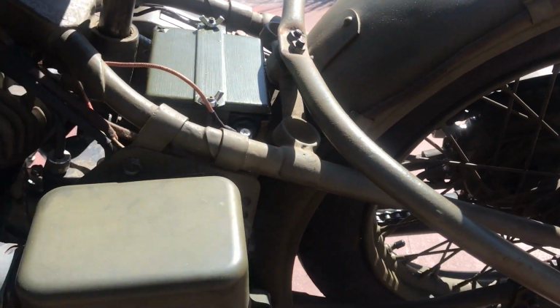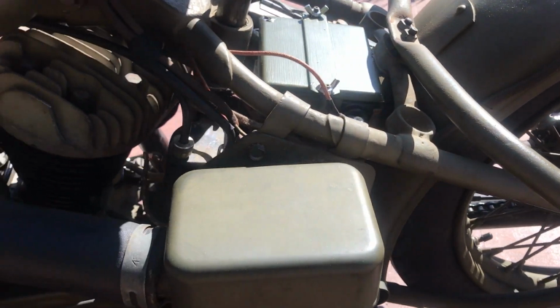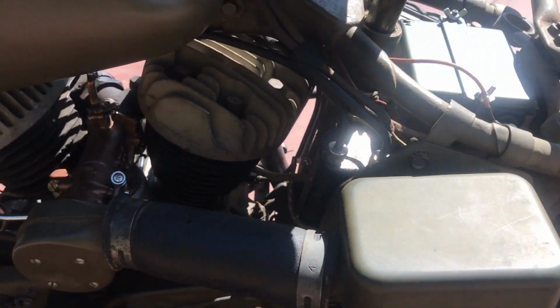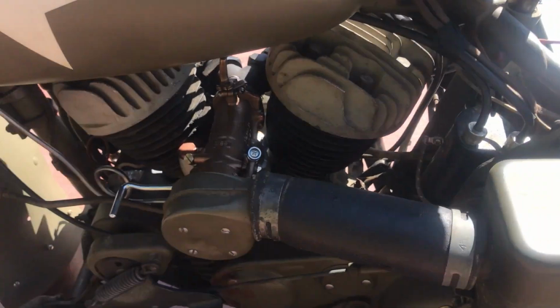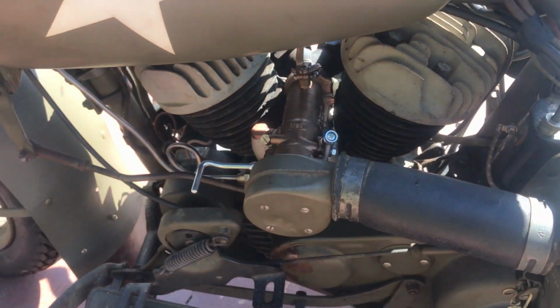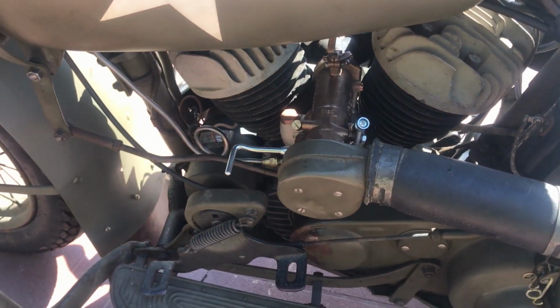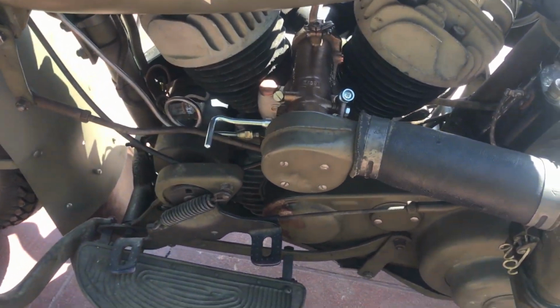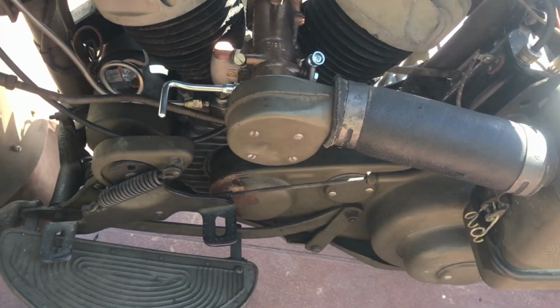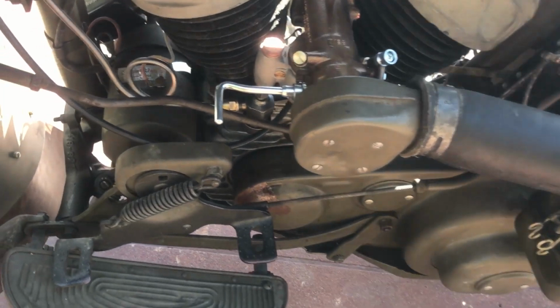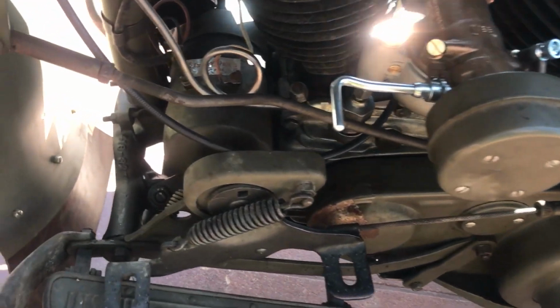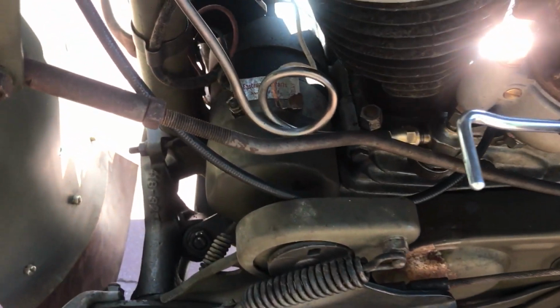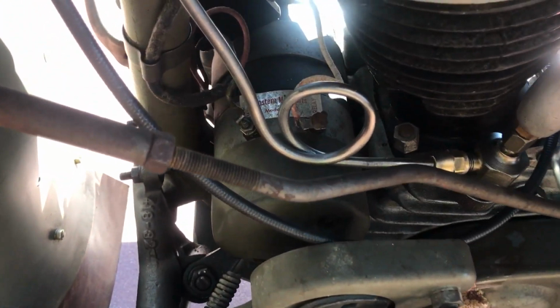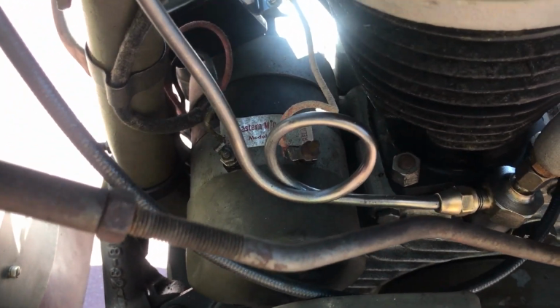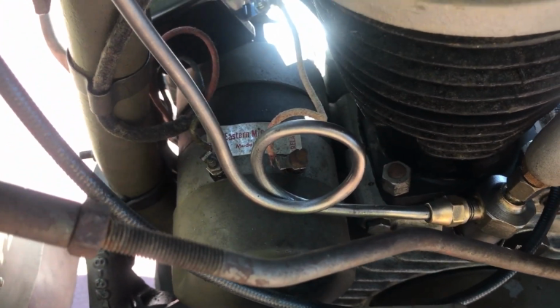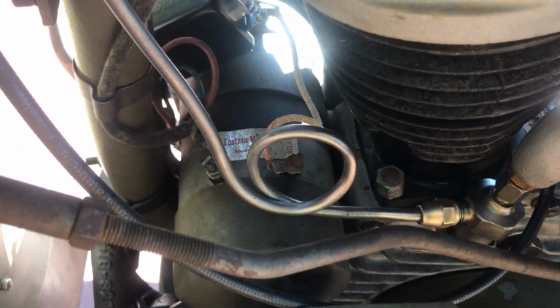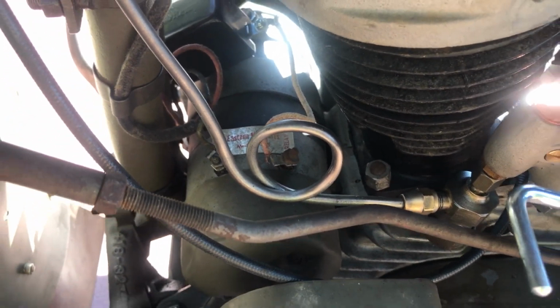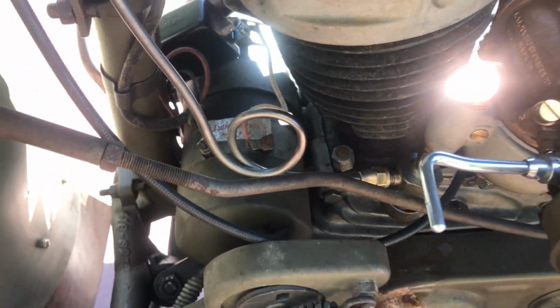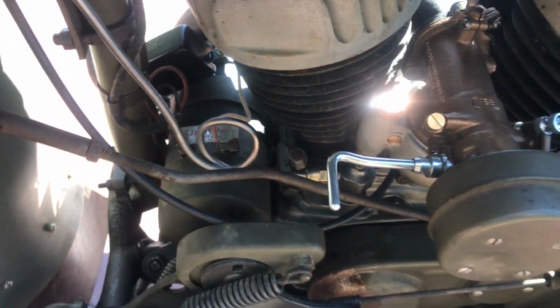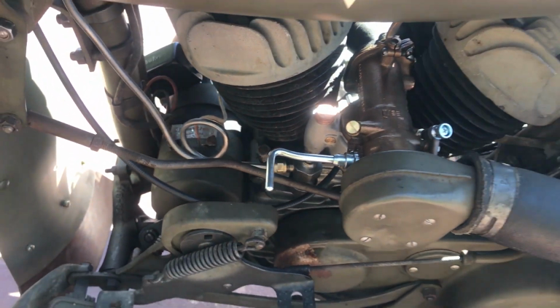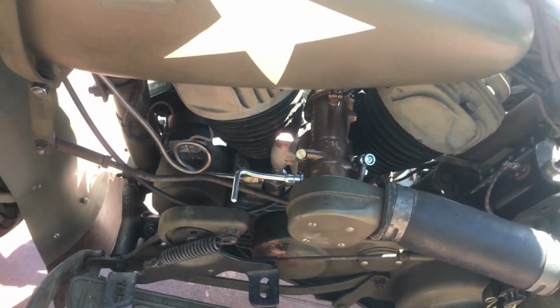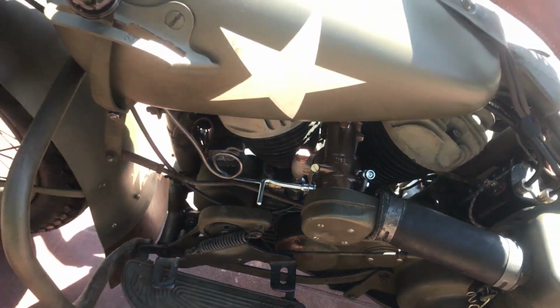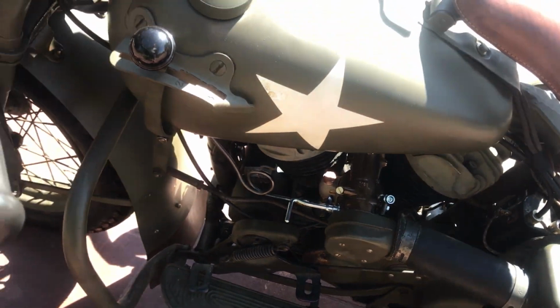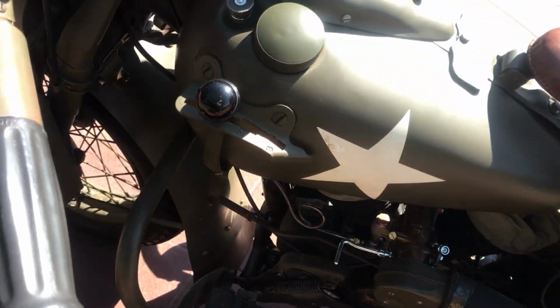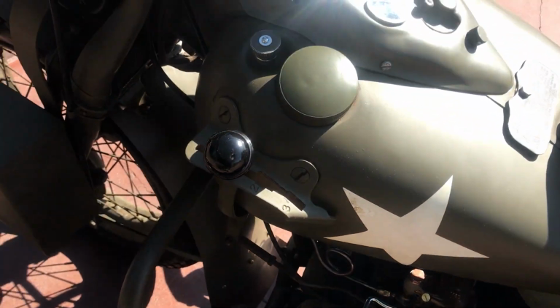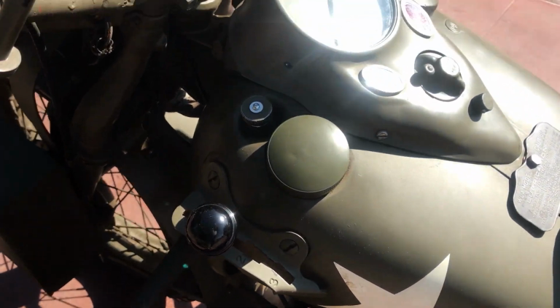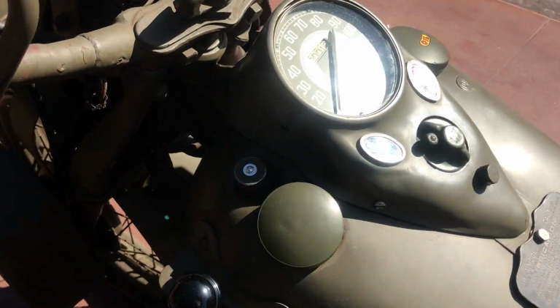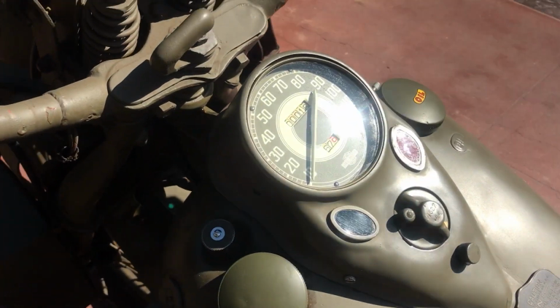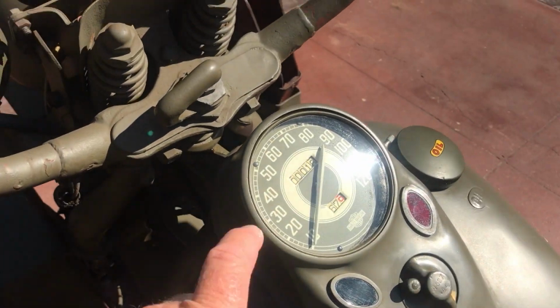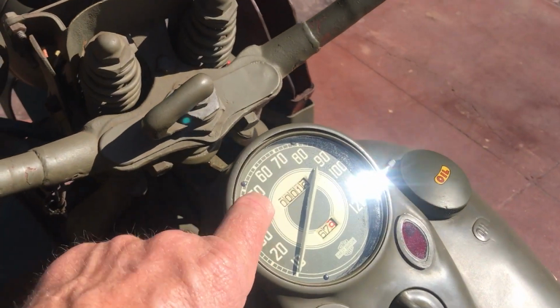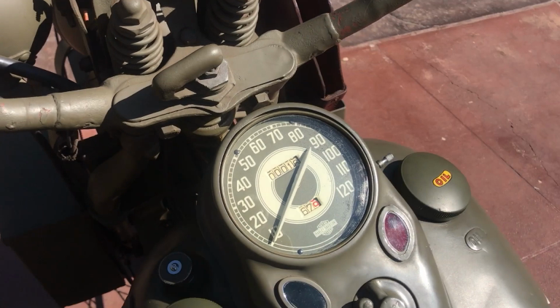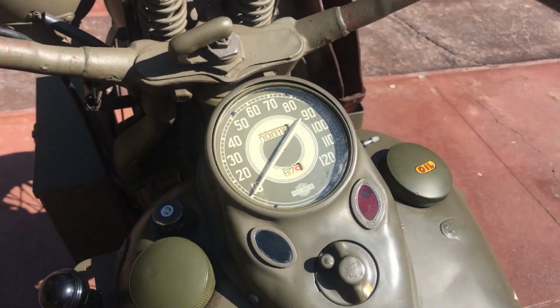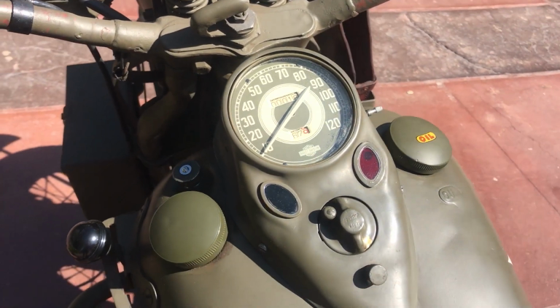It has the M88 Linkert carburetor. Looks like a generator from Eastern Motorcycle Parts — and it still has the tag on it. Three-speed gearbox, and an original speedometer with only 16 miles on it.